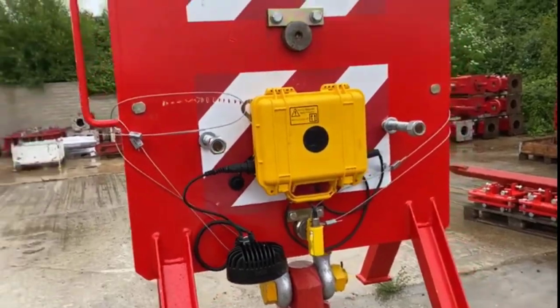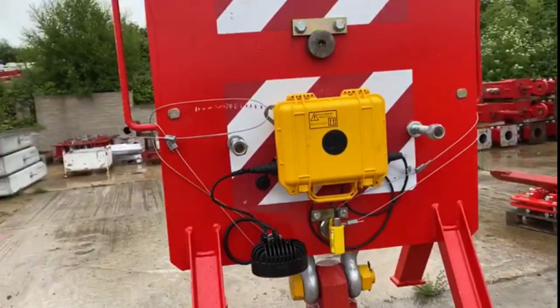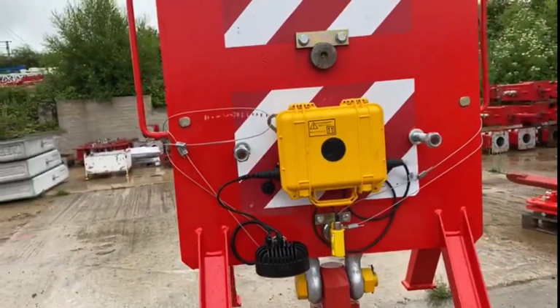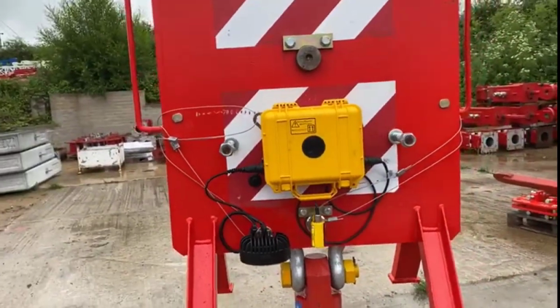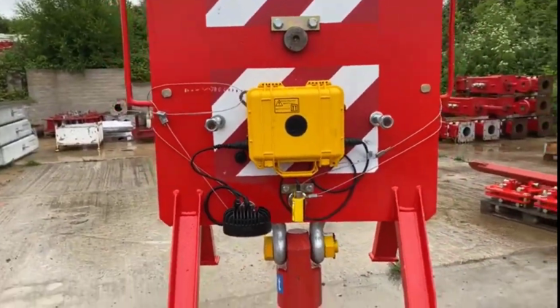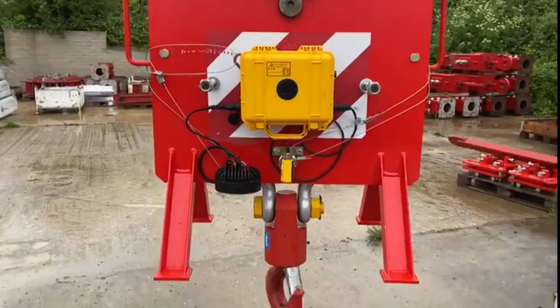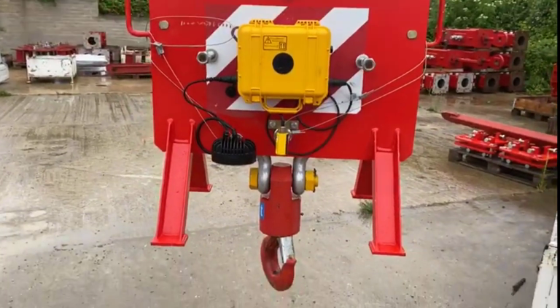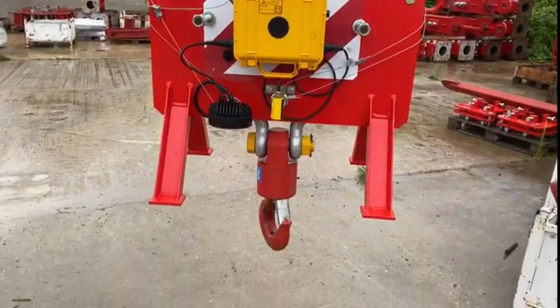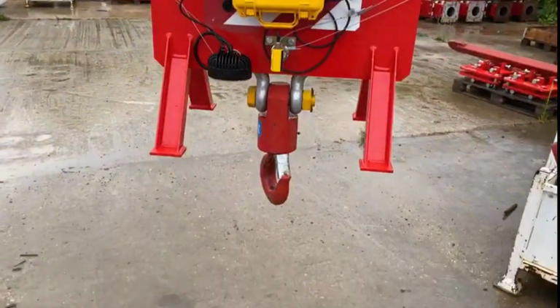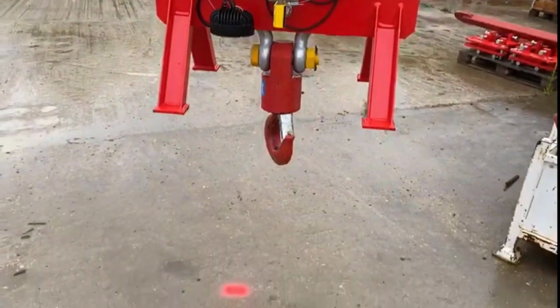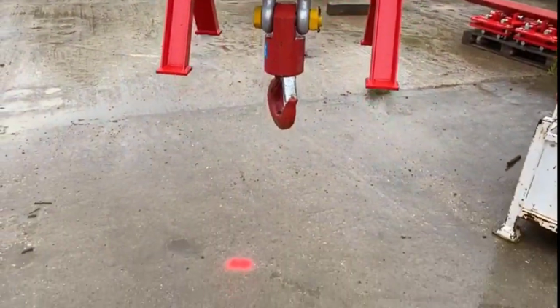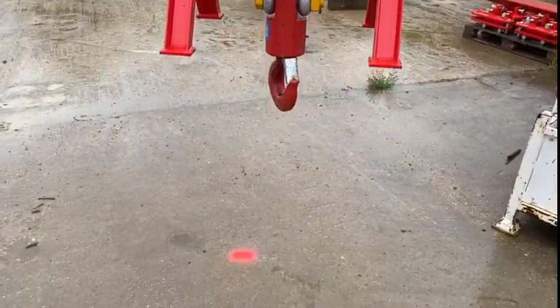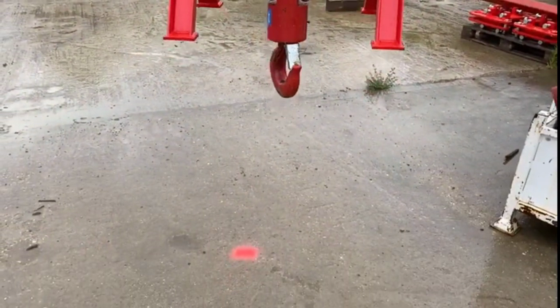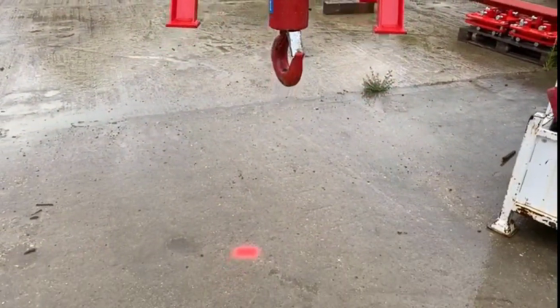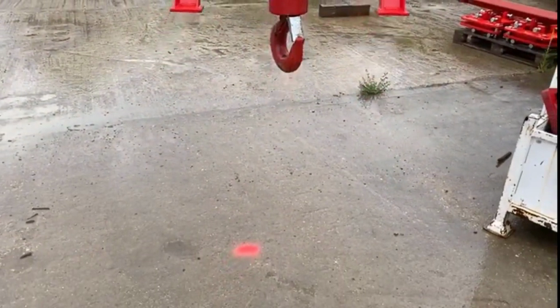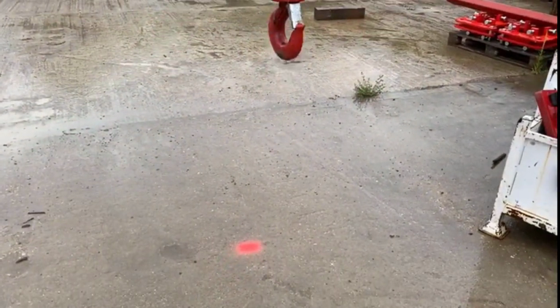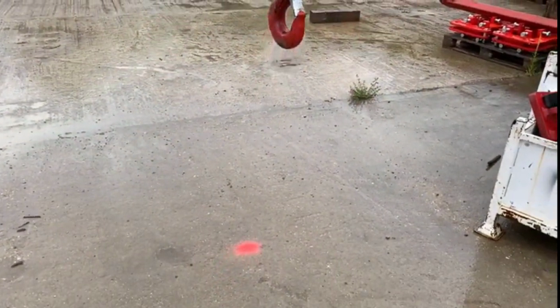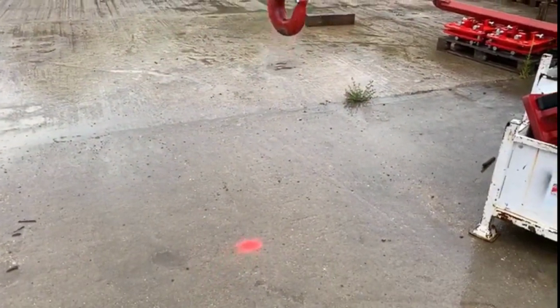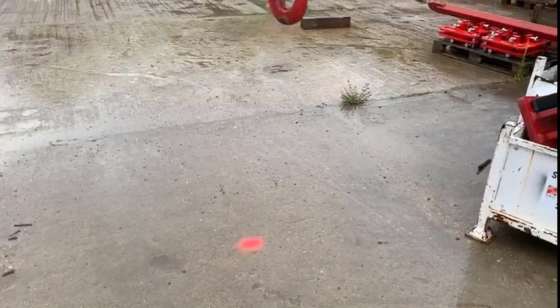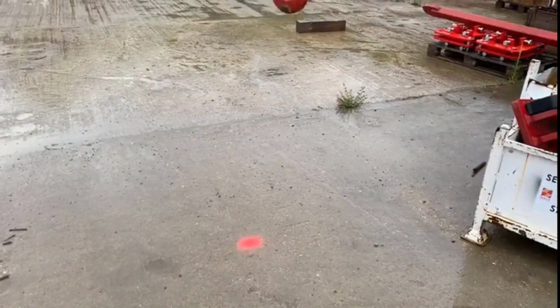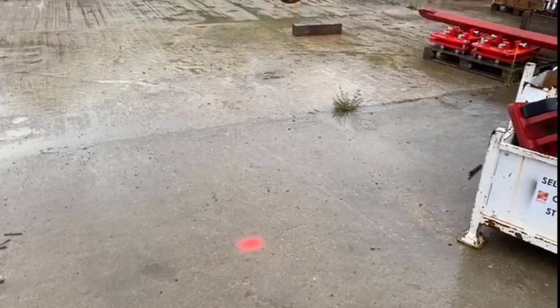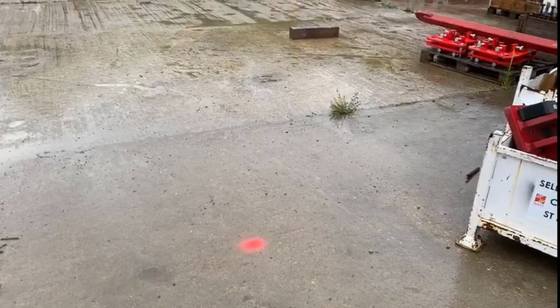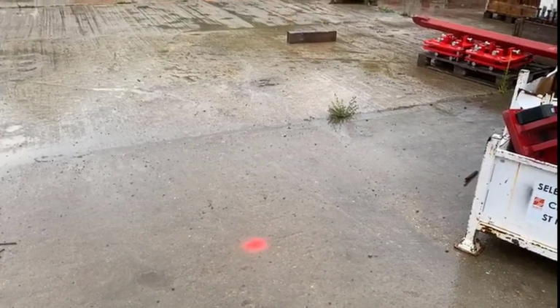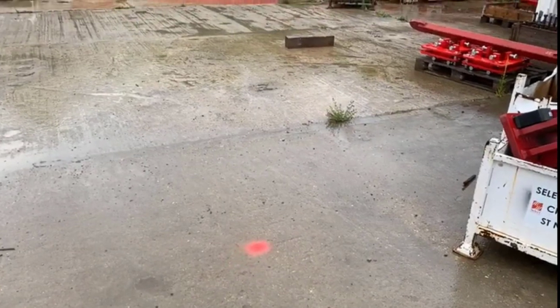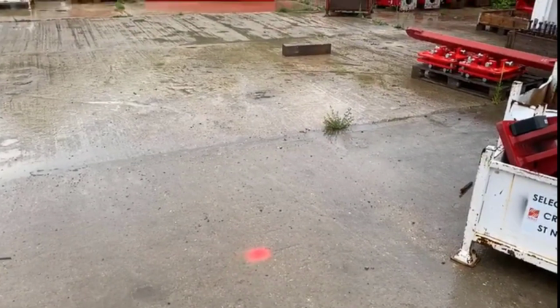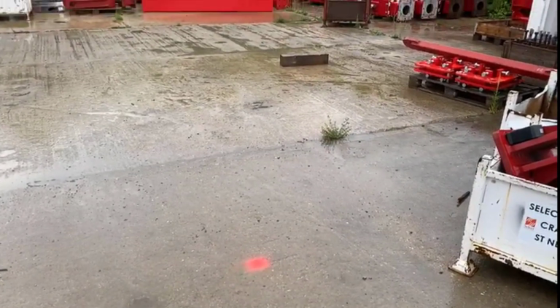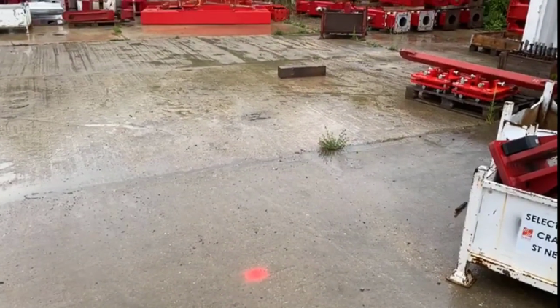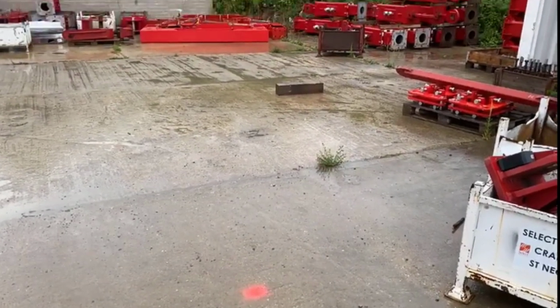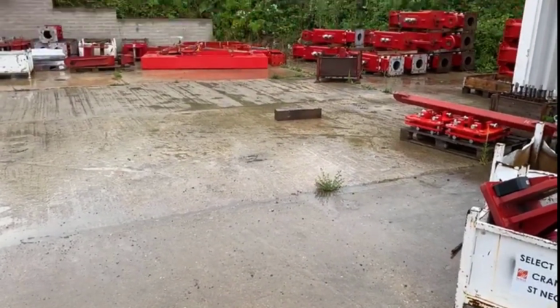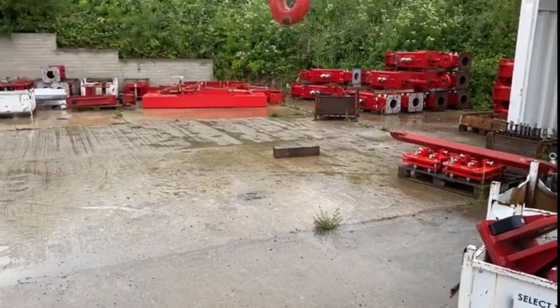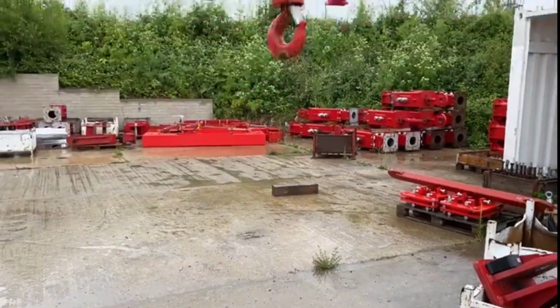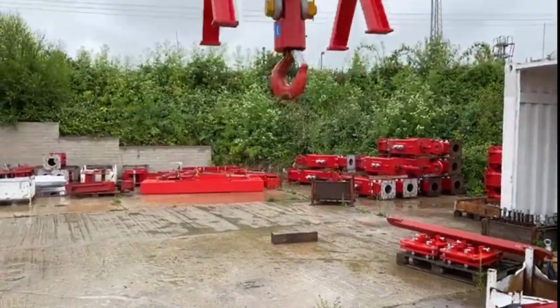We've also got the added feature of a halo light which casts a light onto the ground below the hook block, clearly showing where the hook block is at any point in time to both the crane operator and the banksman.